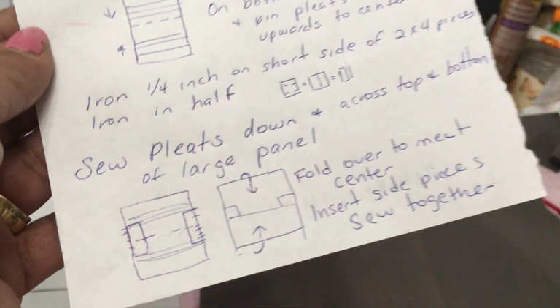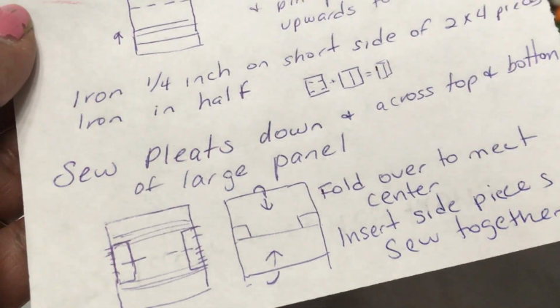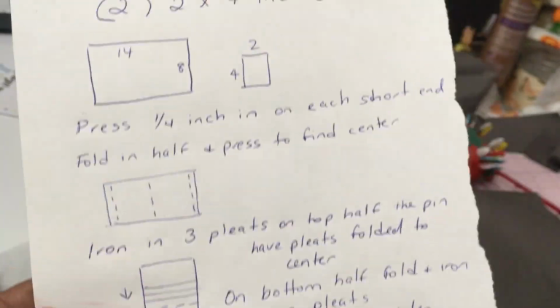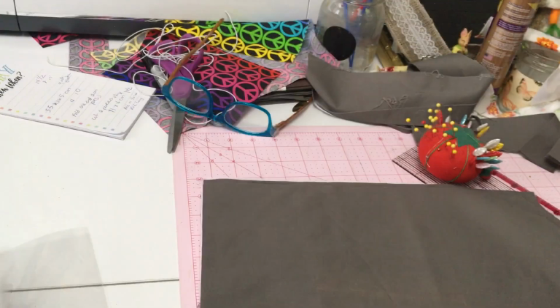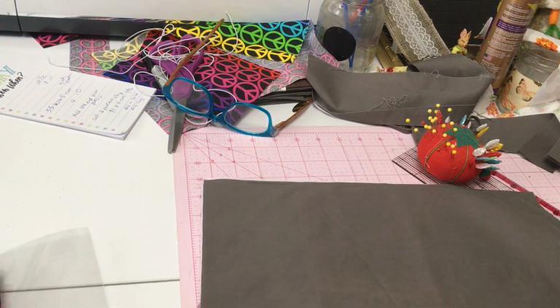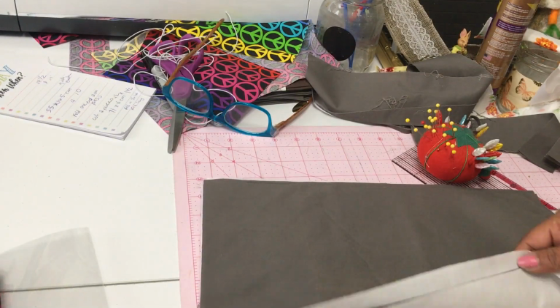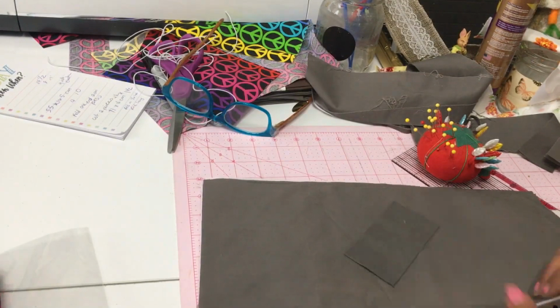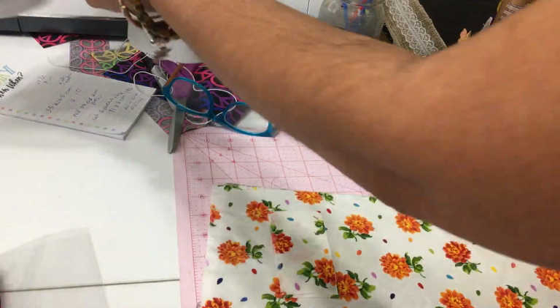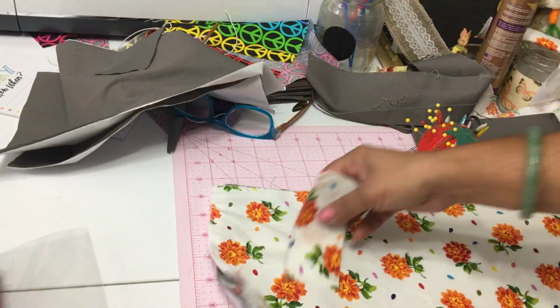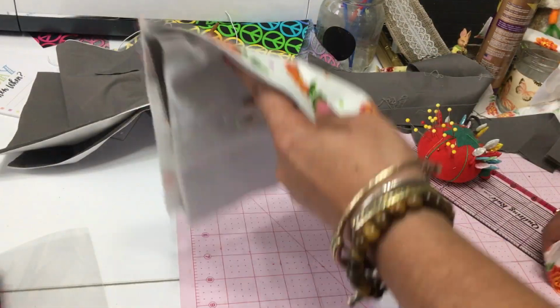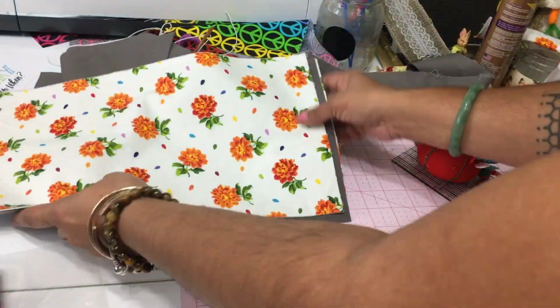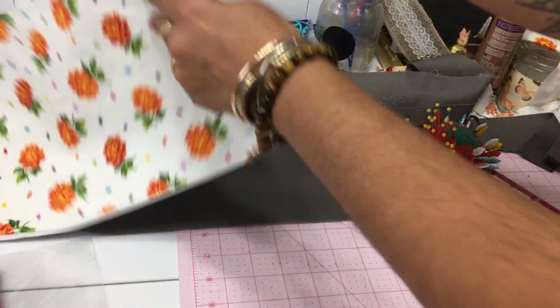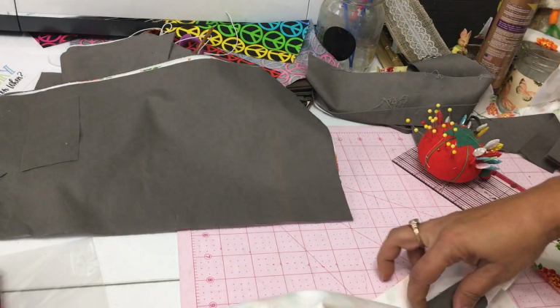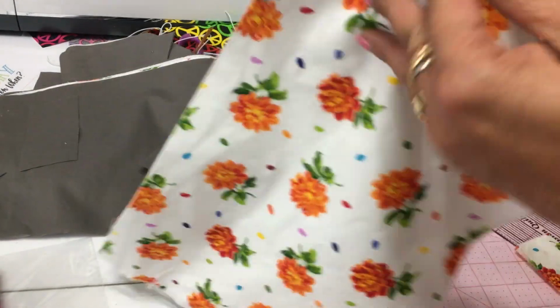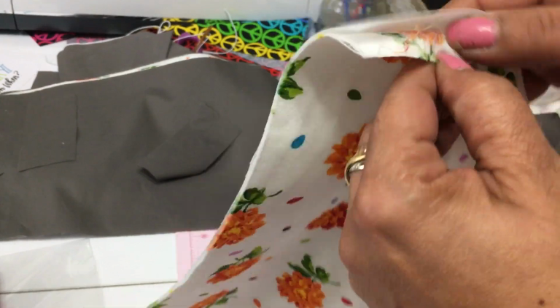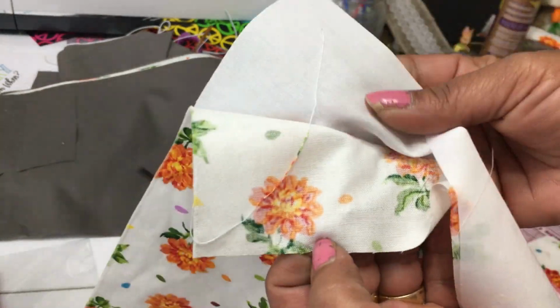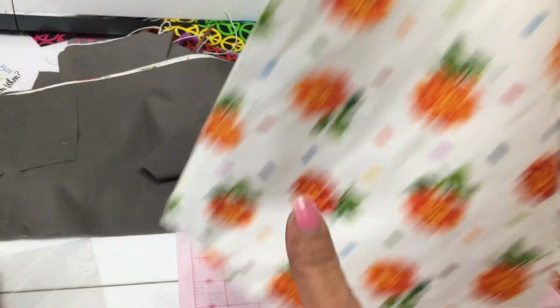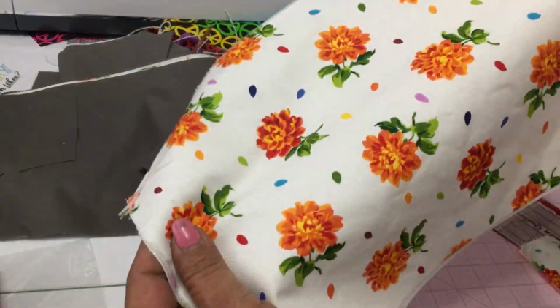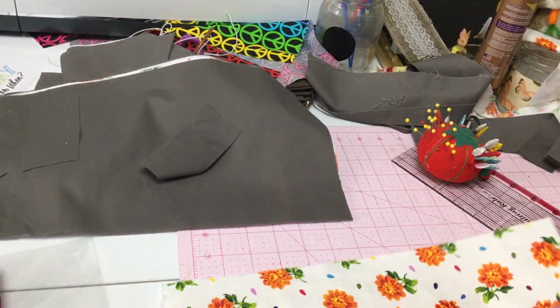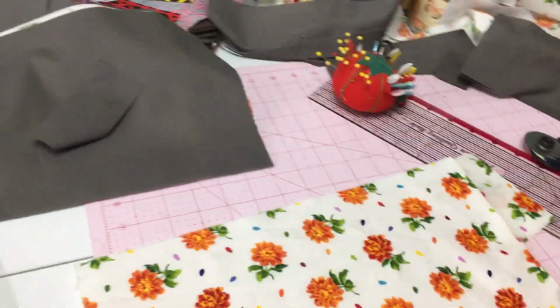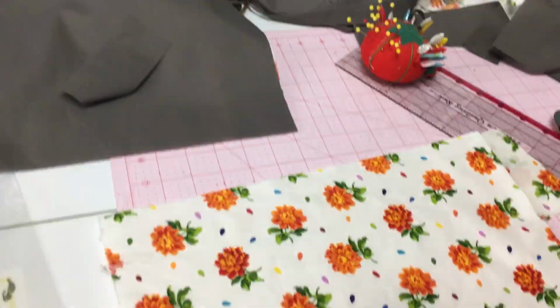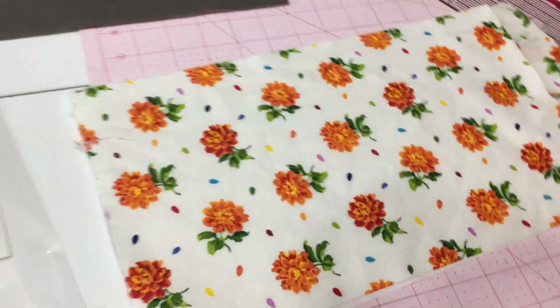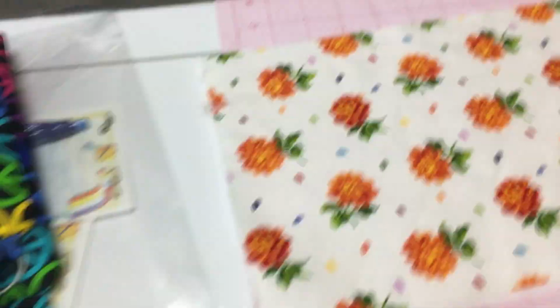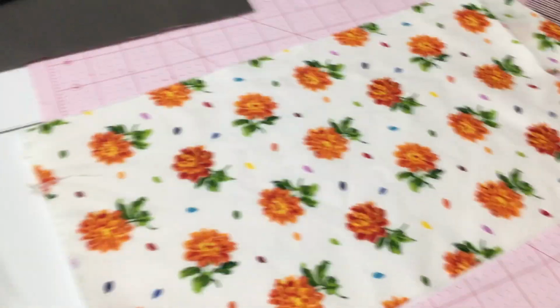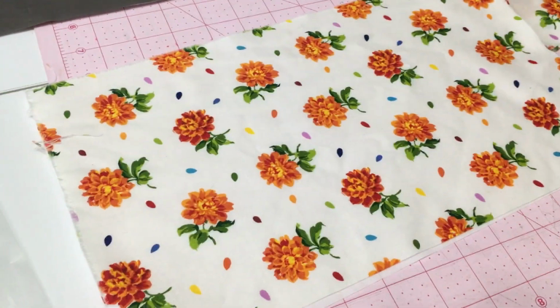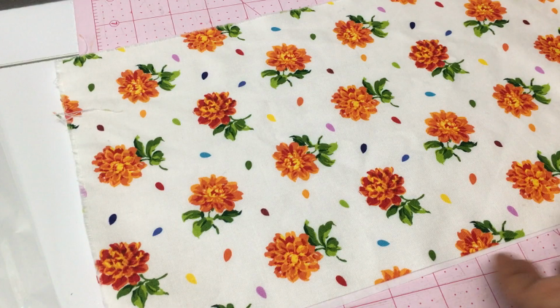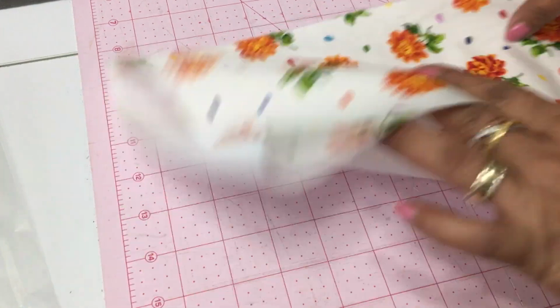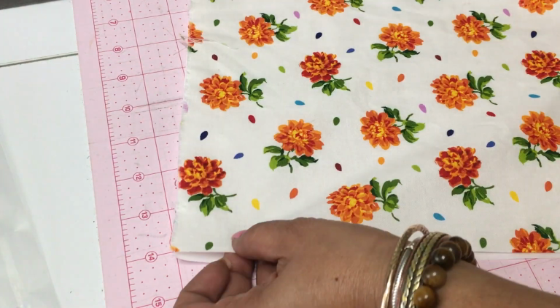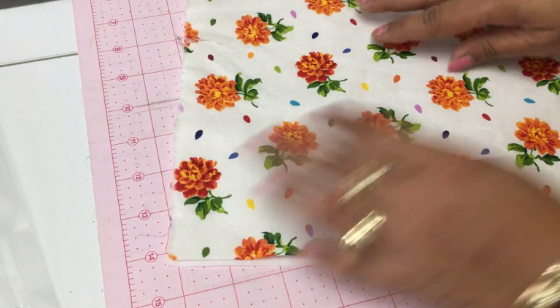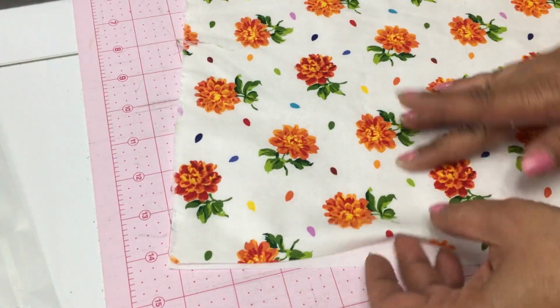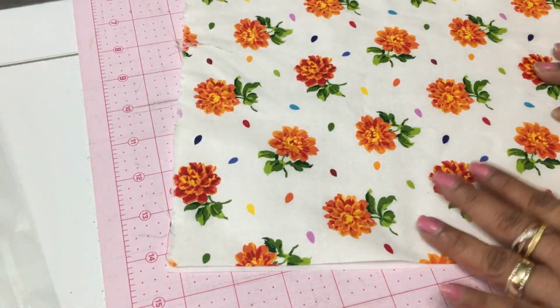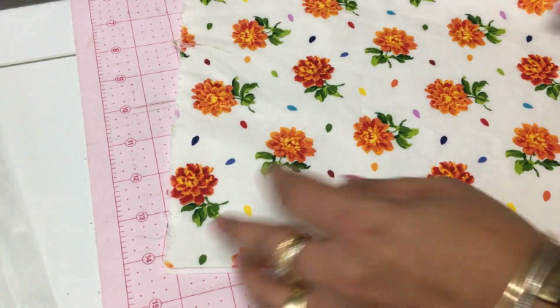My aunts and cousins work in the healthcare industry with the elderly and they need to be wearing masks all the time. And as you guys know, there is a shortage of face masks, so they need to extend the life of the masks that they have.